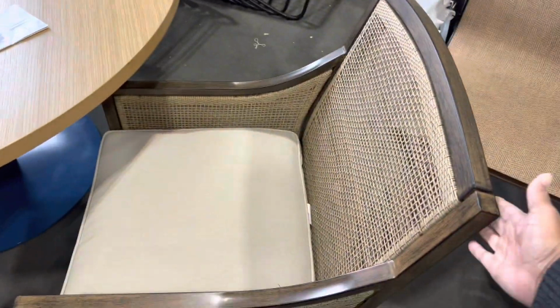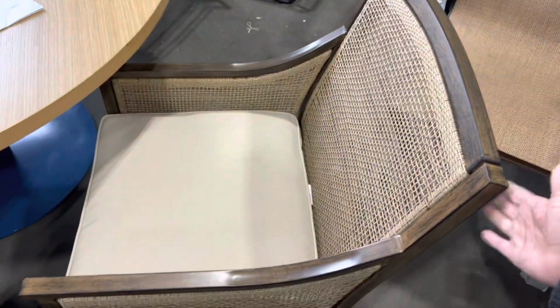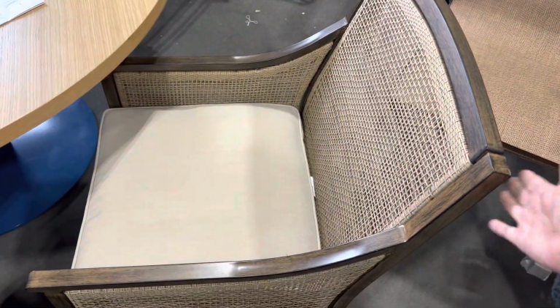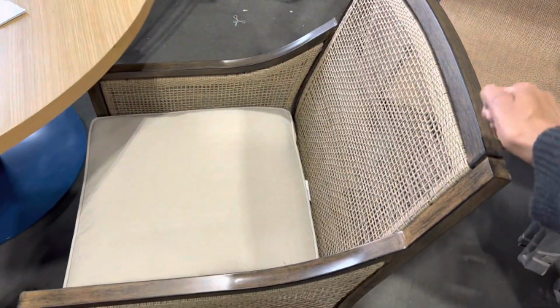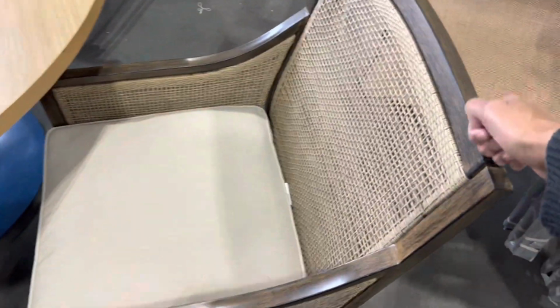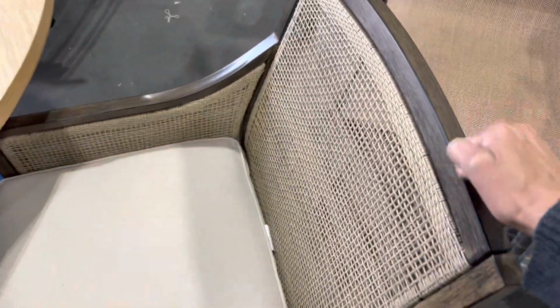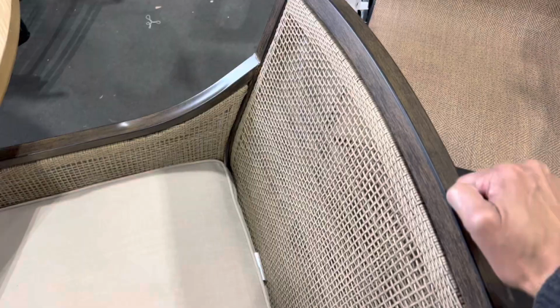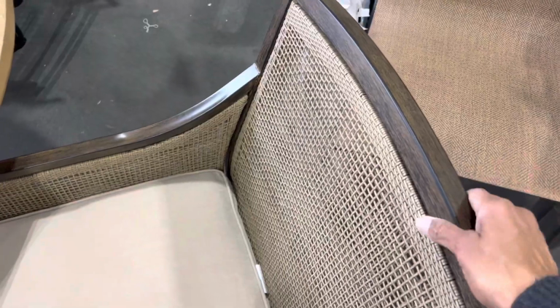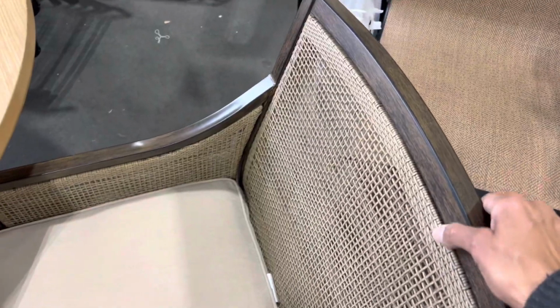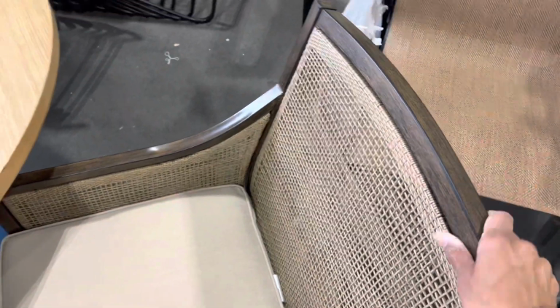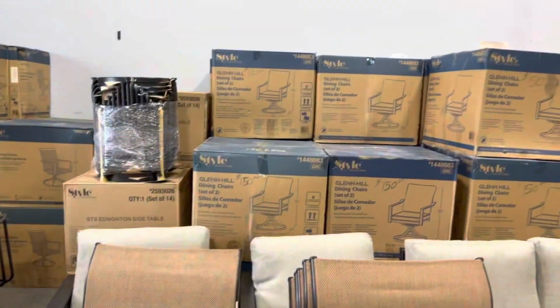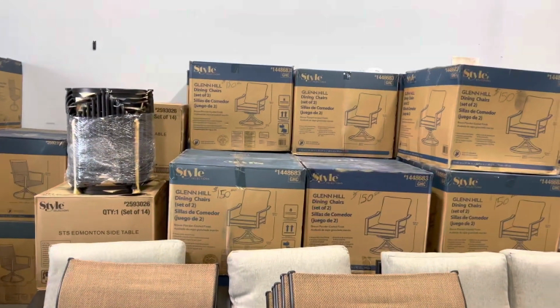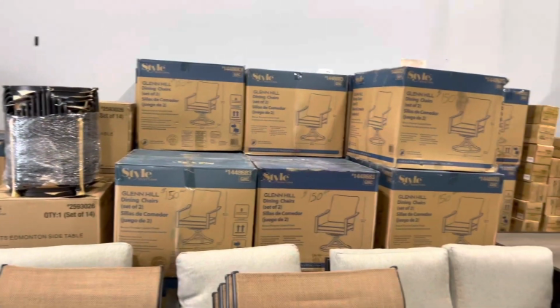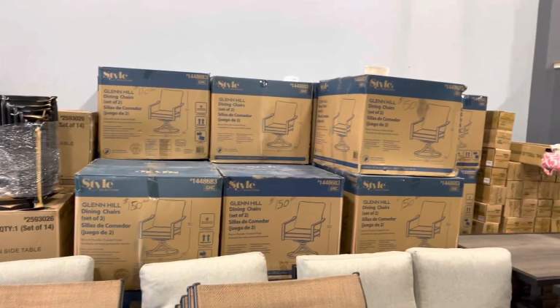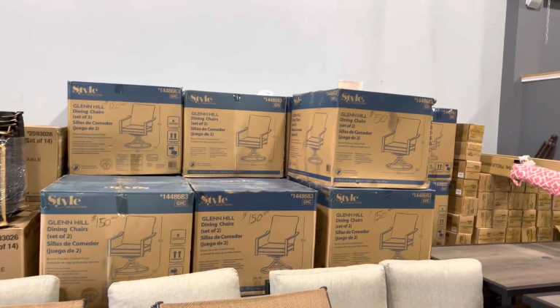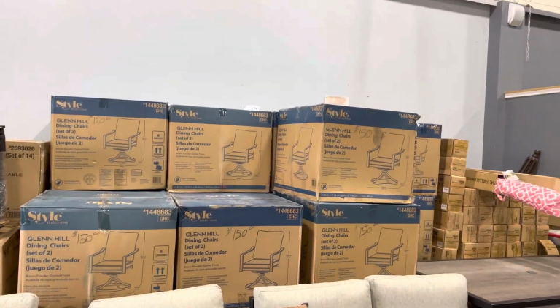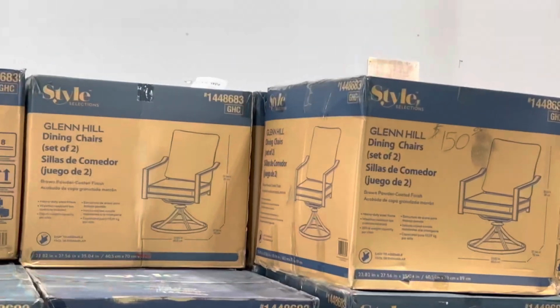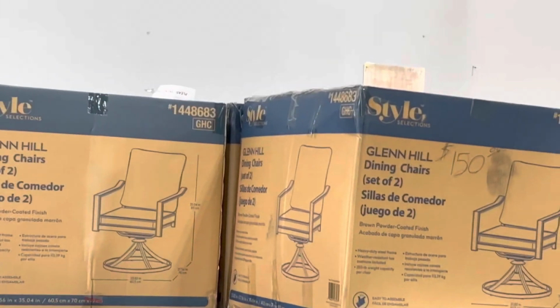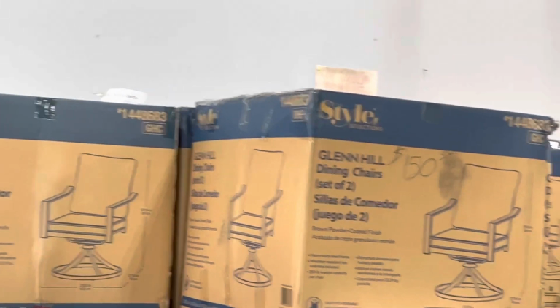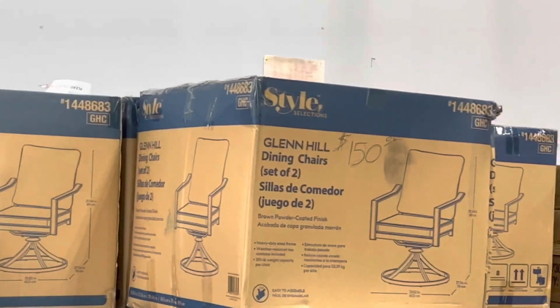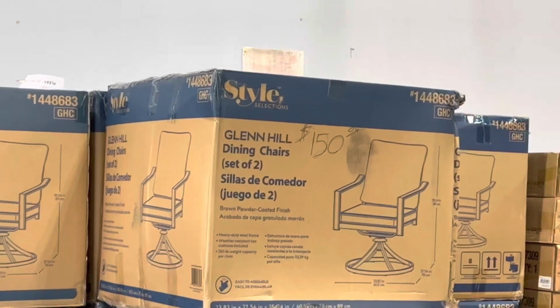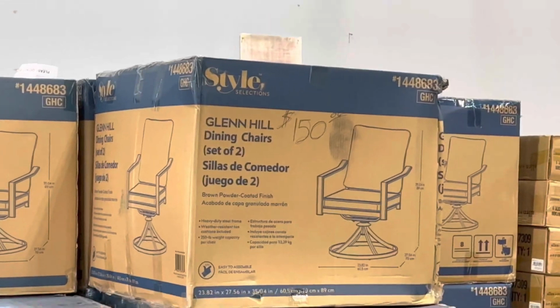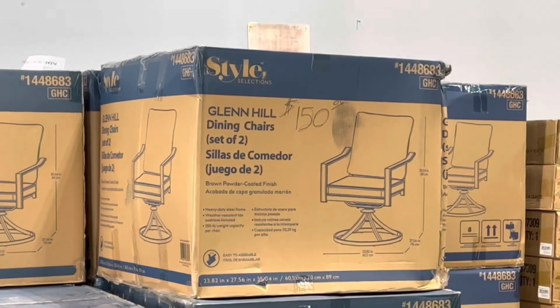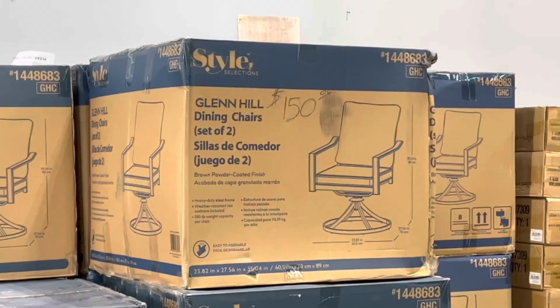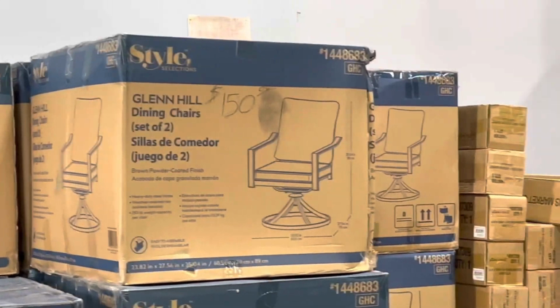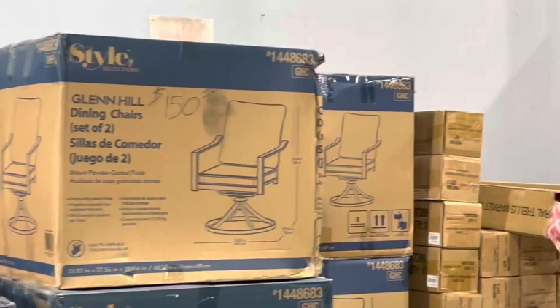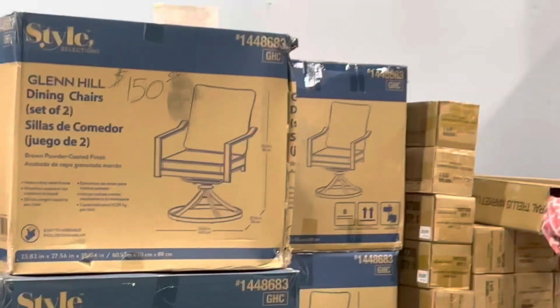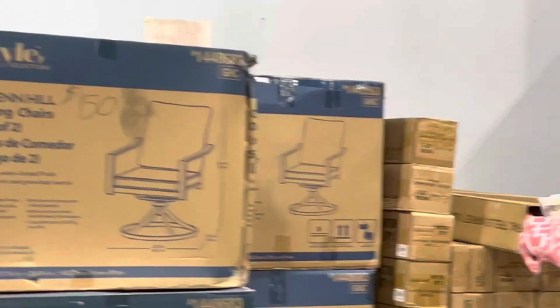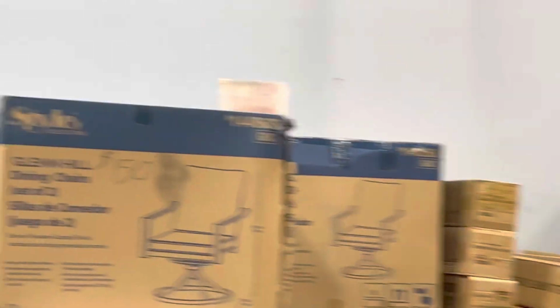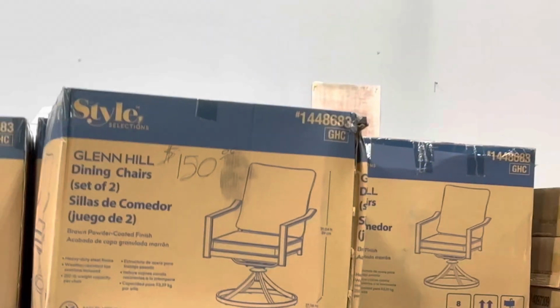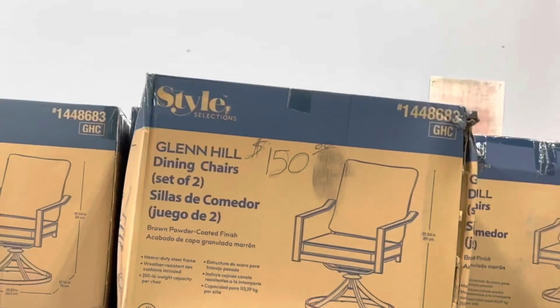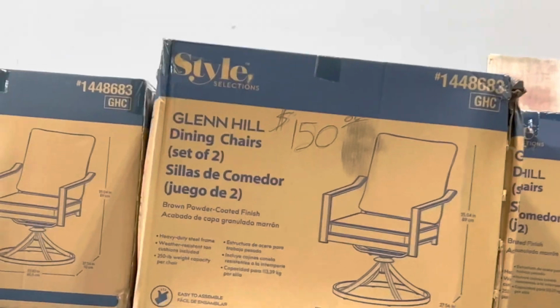I actually thought this was wood, but it's actually a metal chair. I just looked at those chairs over there, and y'all, there are two of them for $150.